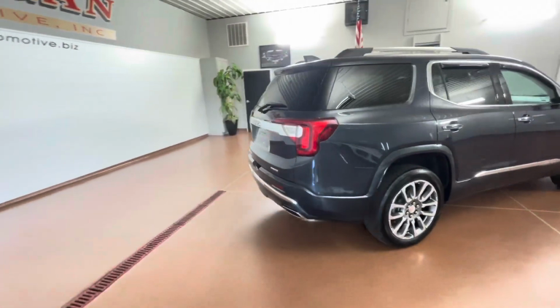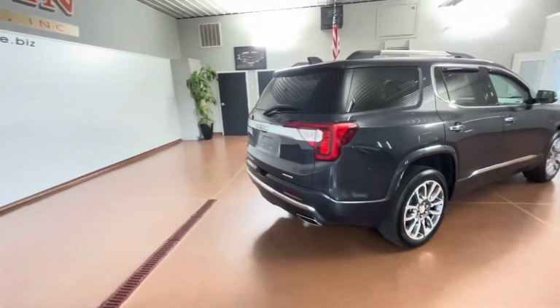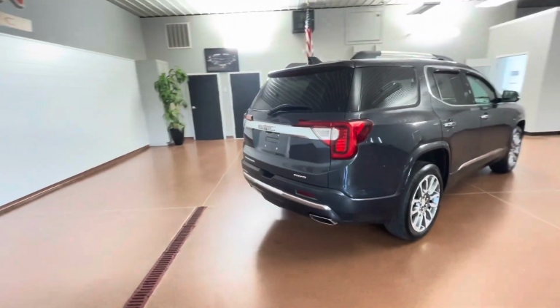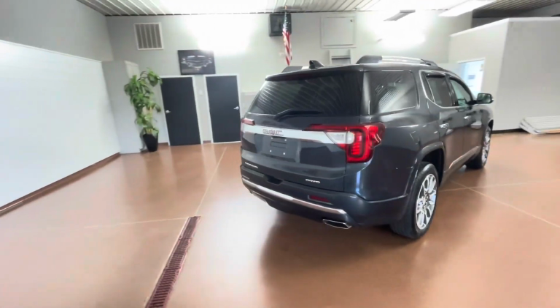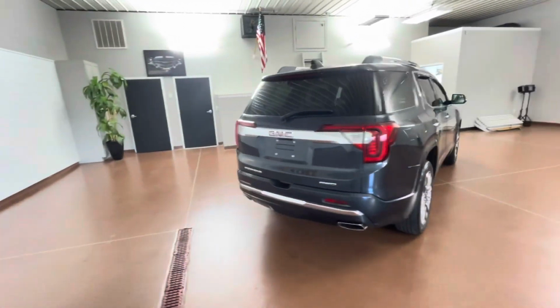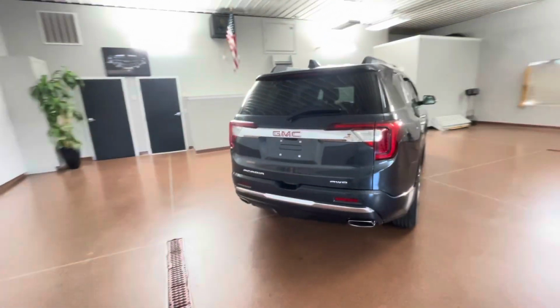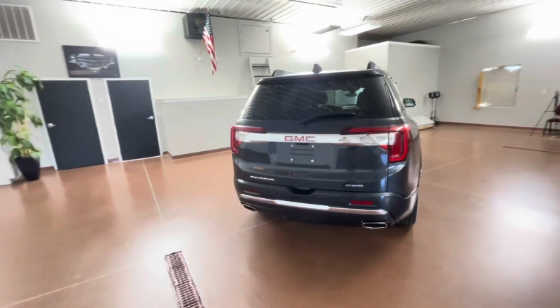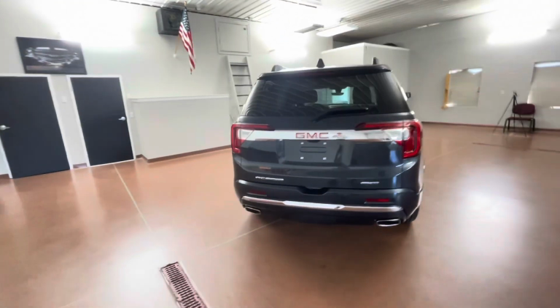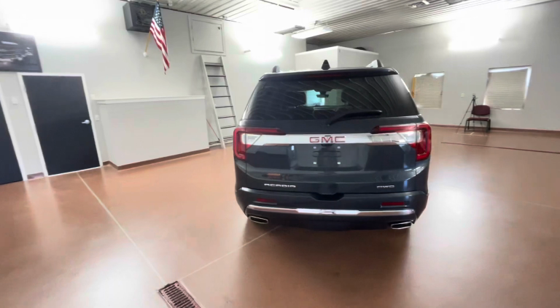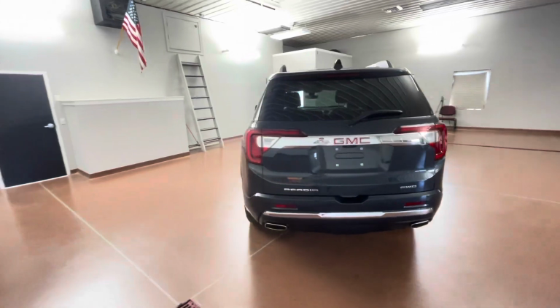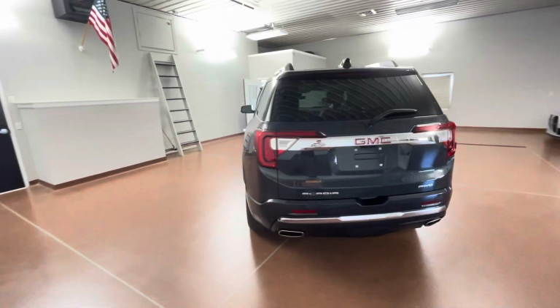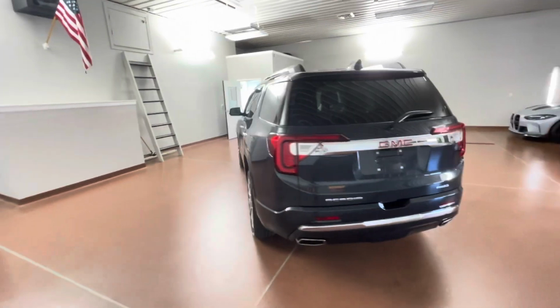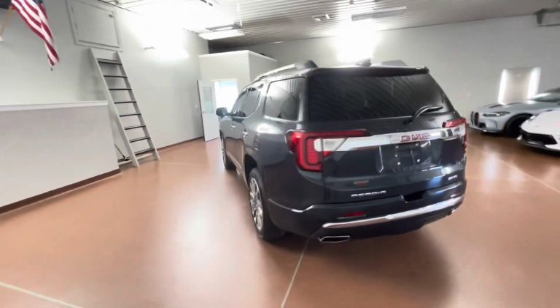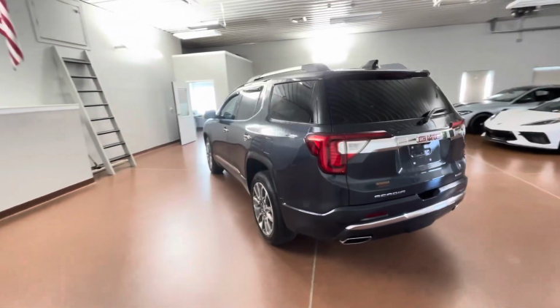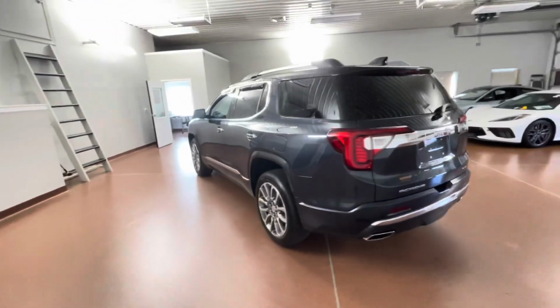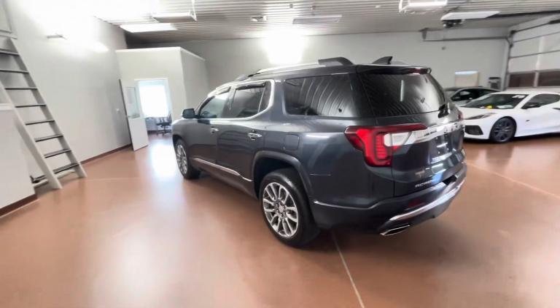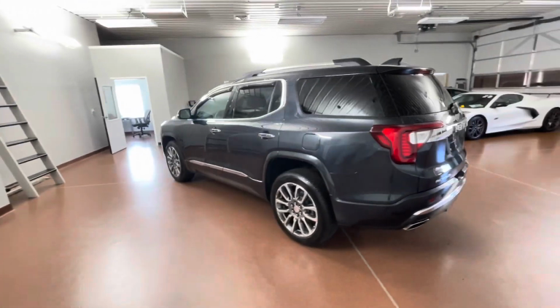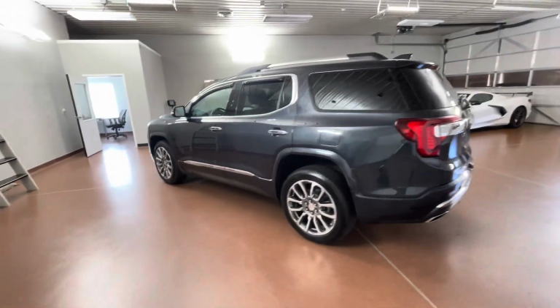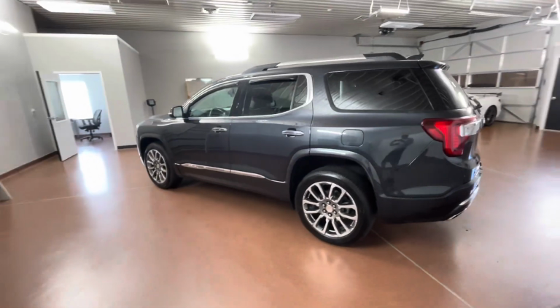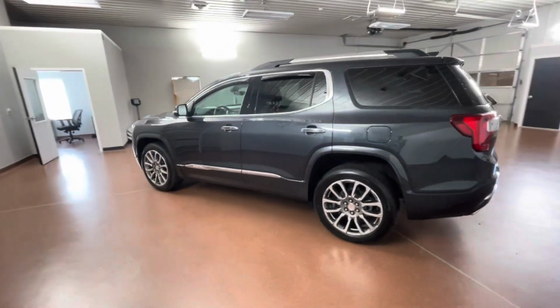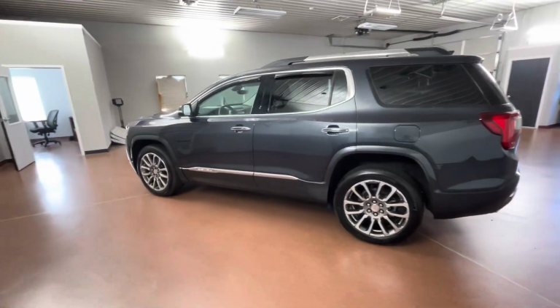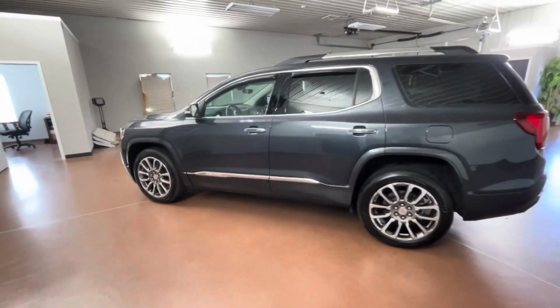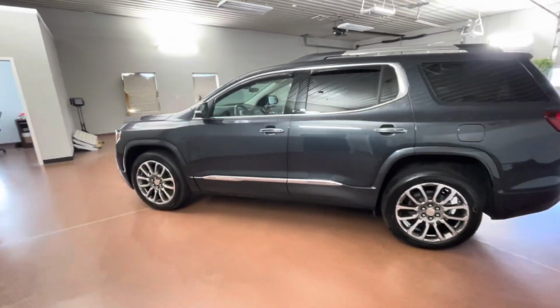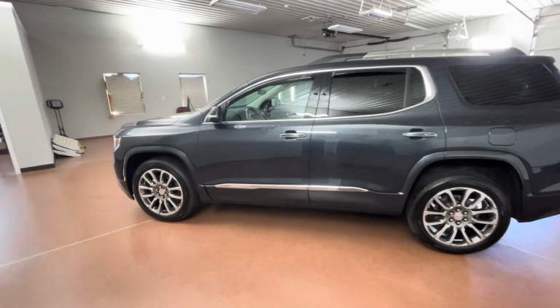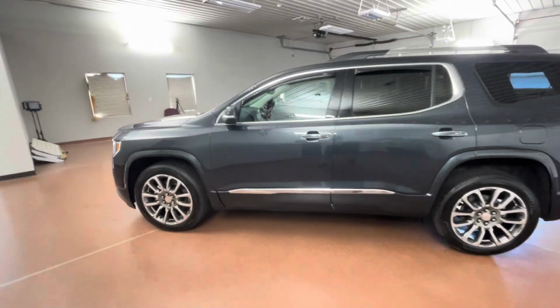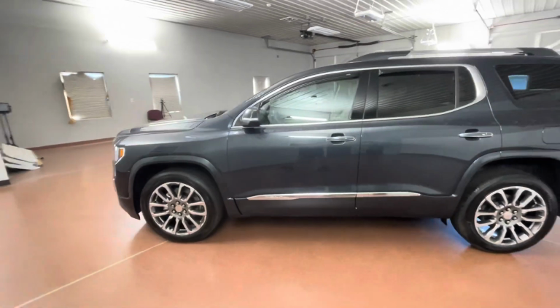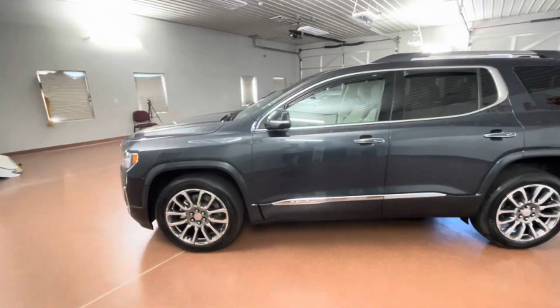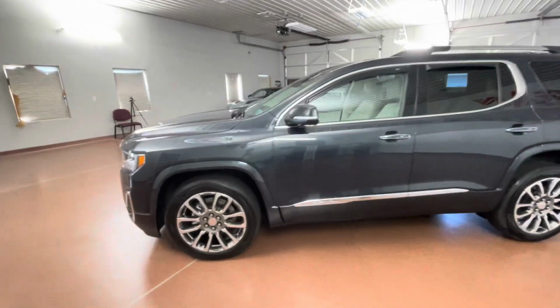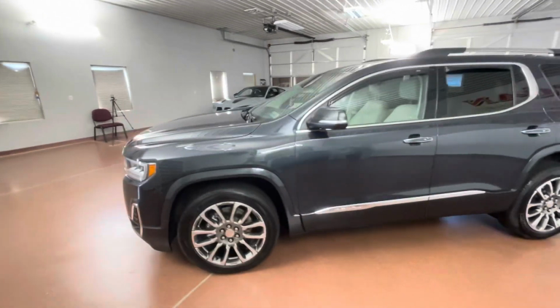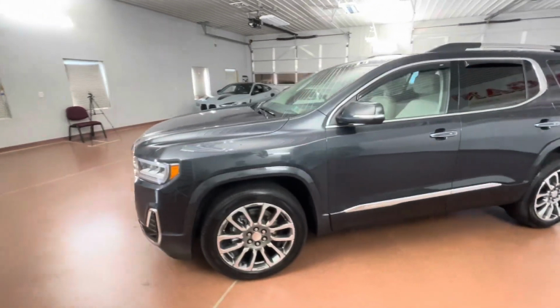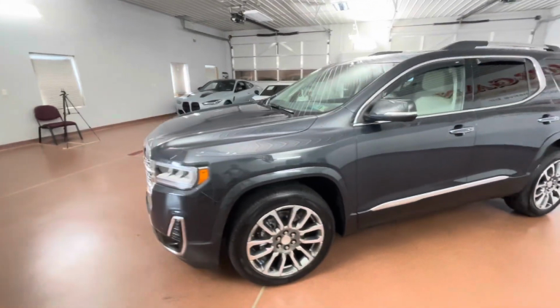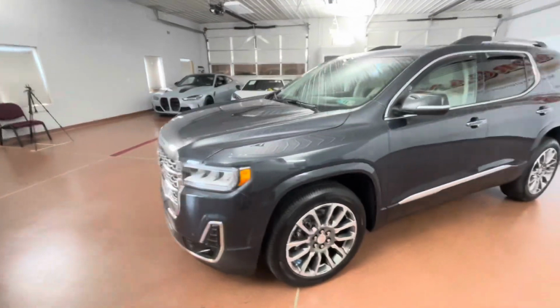Some options on this vehicle include leather seats, leather steering wheel, heated steering wheel, heated and ventilated seats, second row heated seats, dual skyscape moonroof, wireless phone charging, and more.